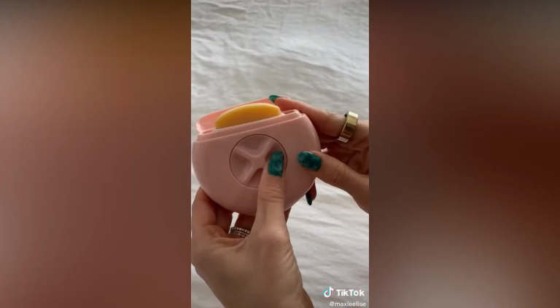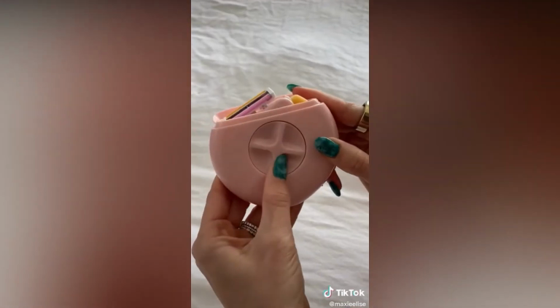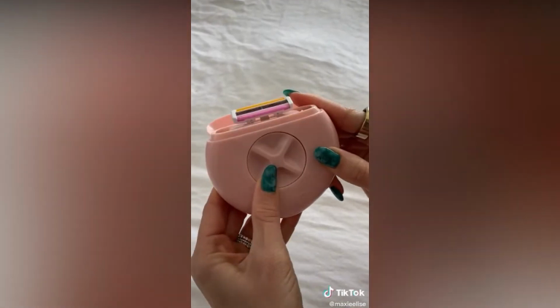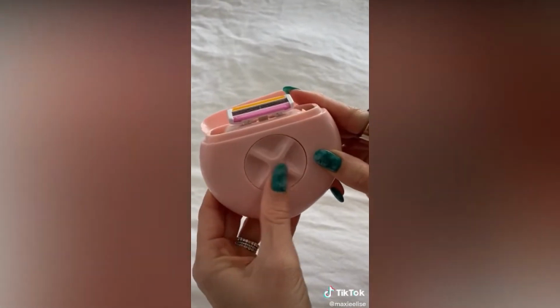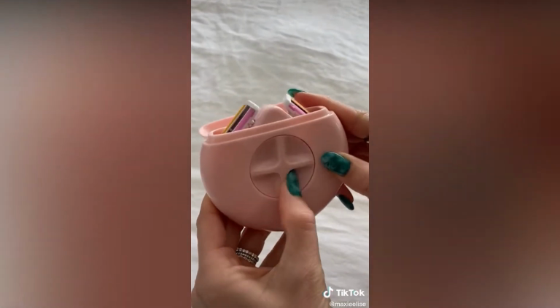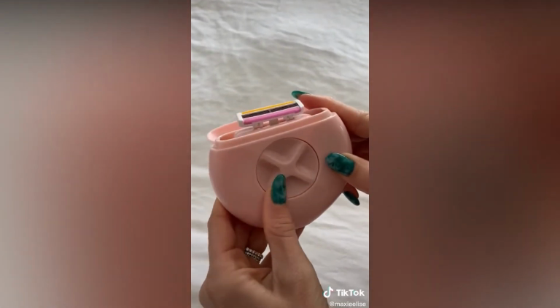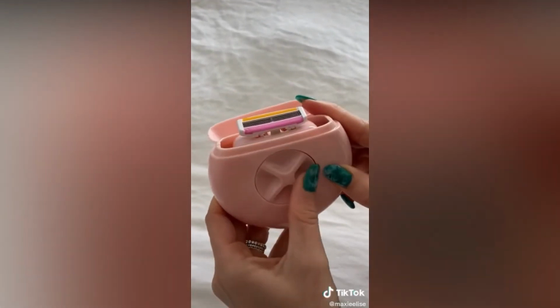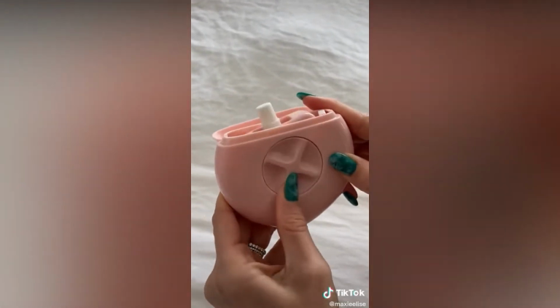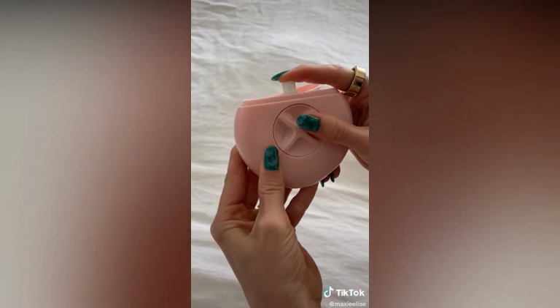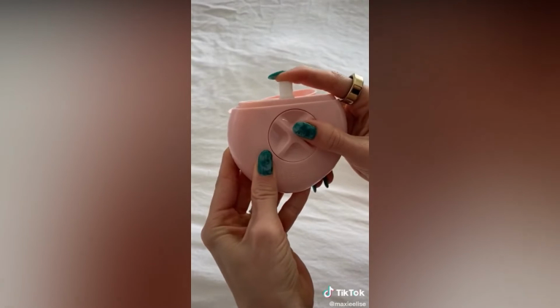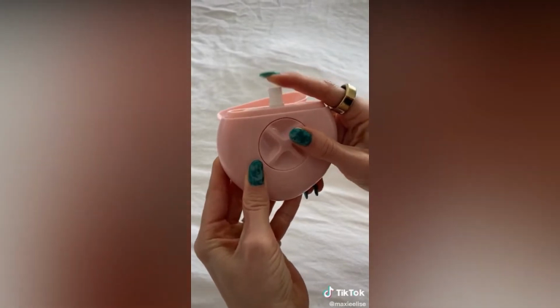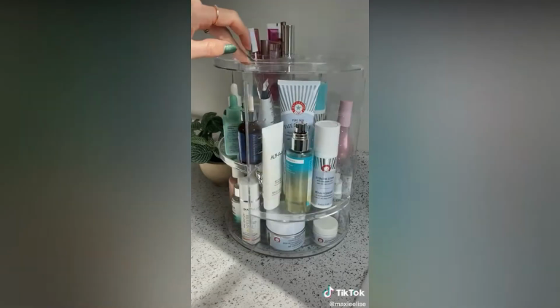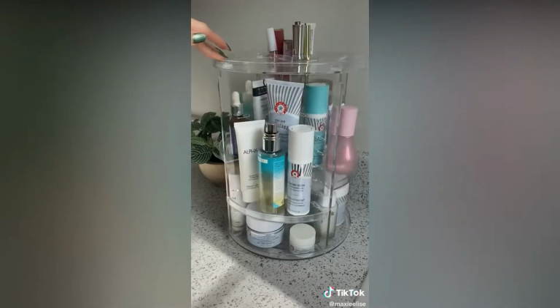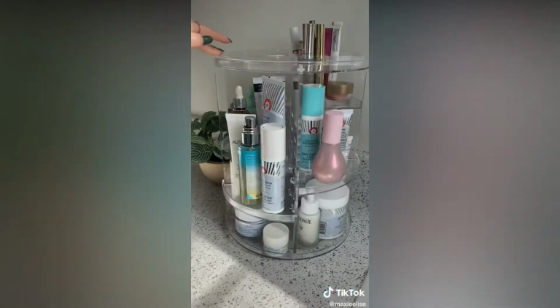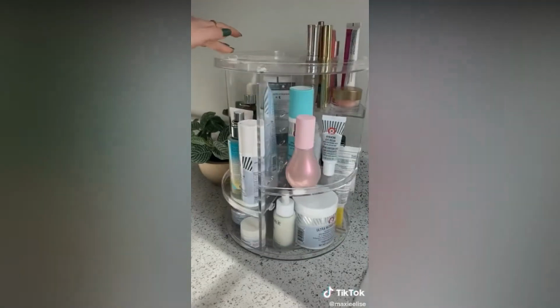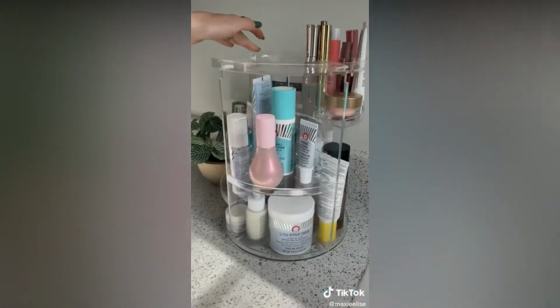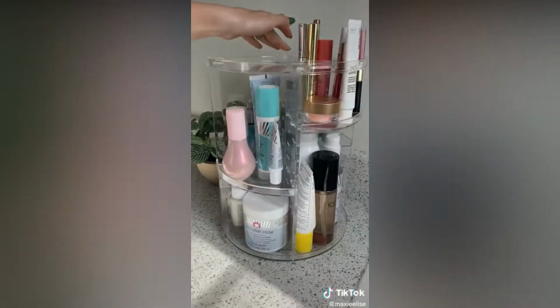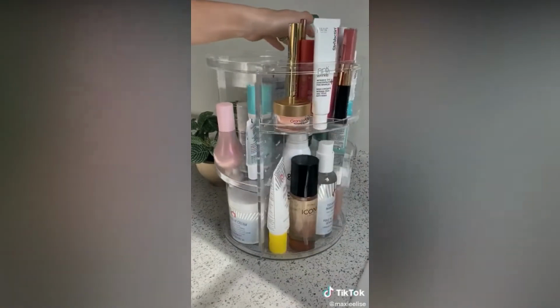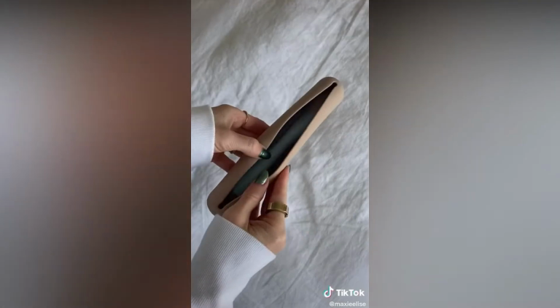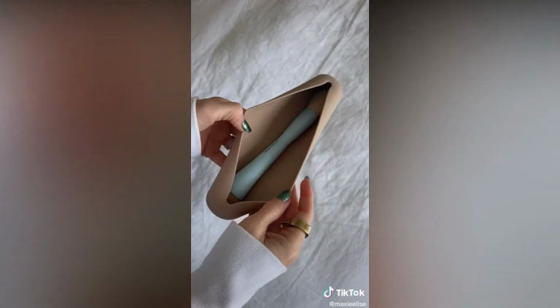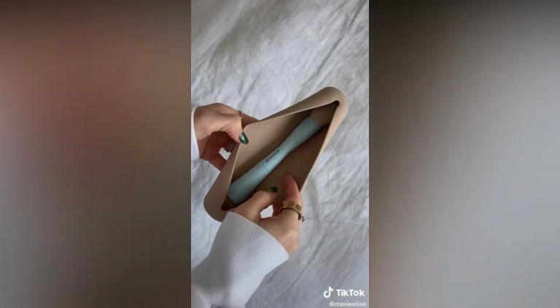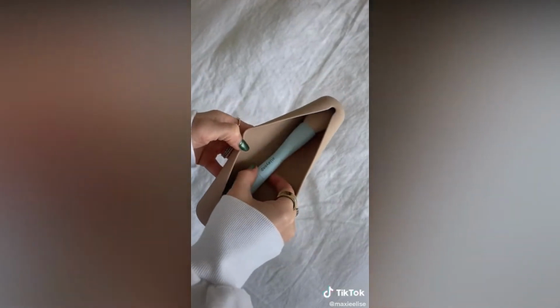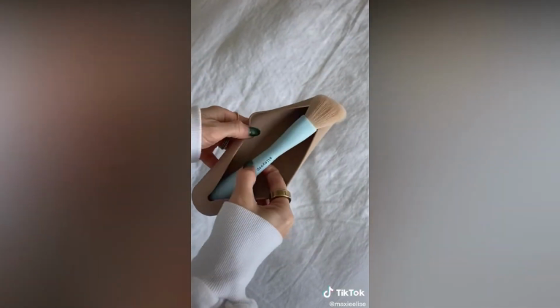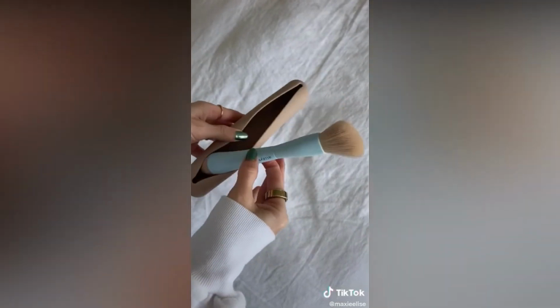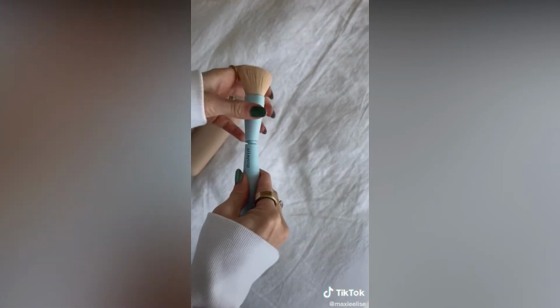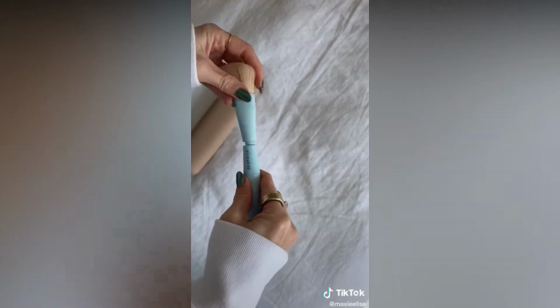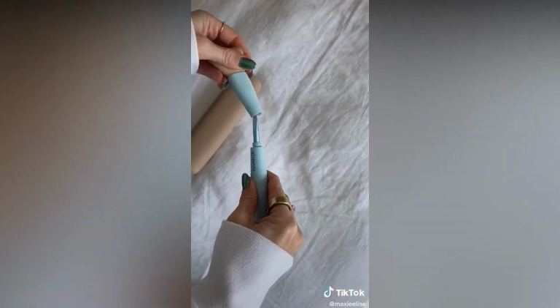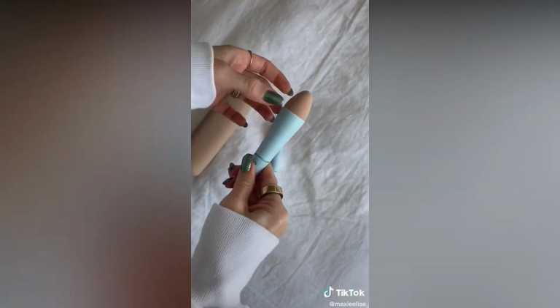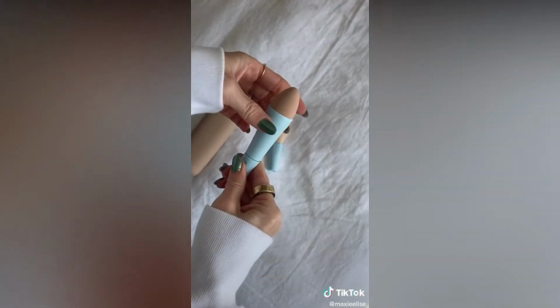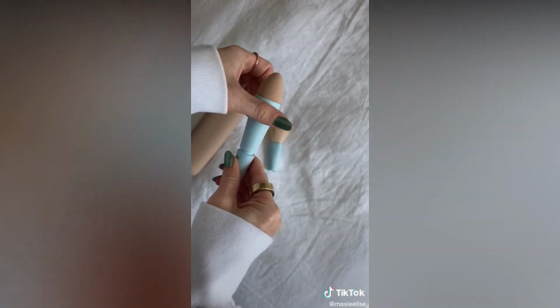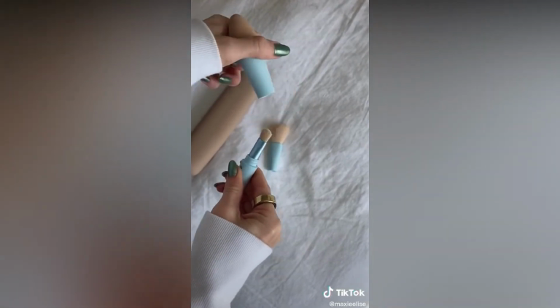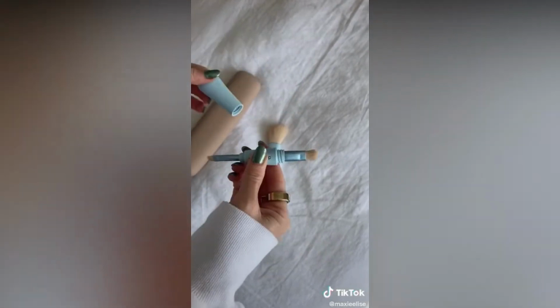This portable razor is perfect for on the go and it's also refillable. This acrylic organizer is keeping my counters so clean. I love this silicone makeup brush holder, and this makeup brush is so cool because it's actually four brushes in one.